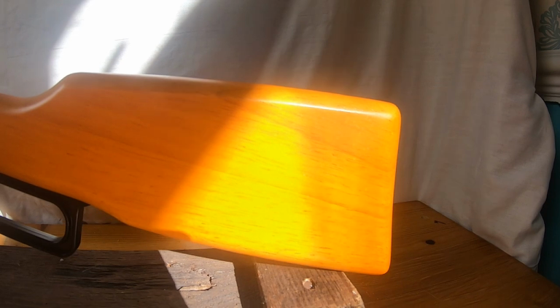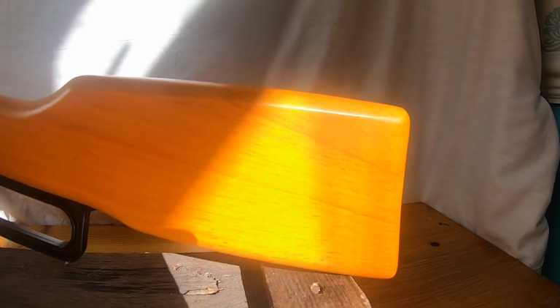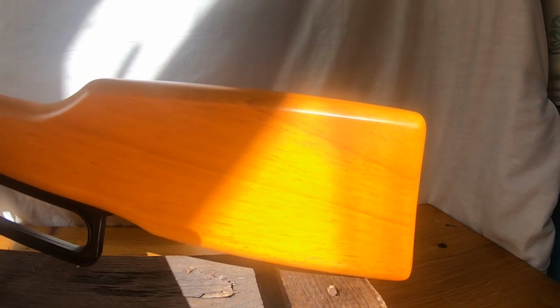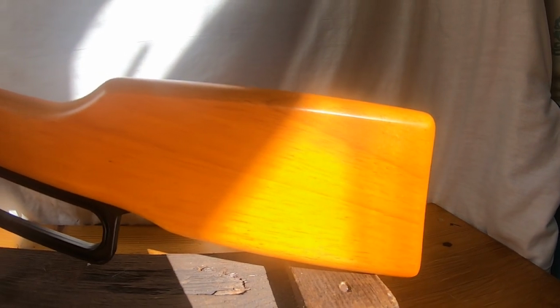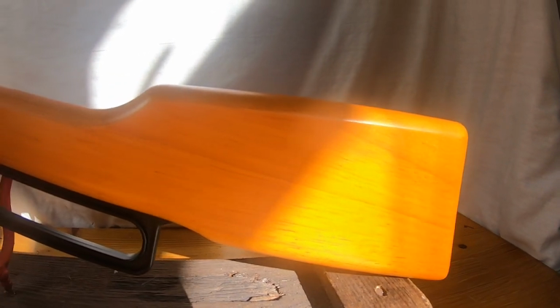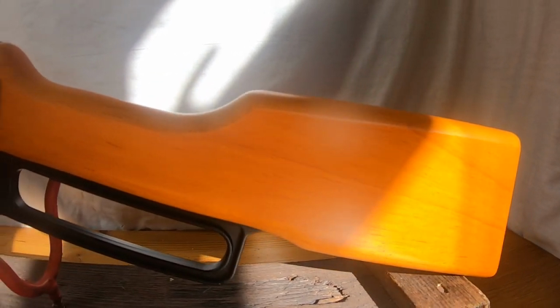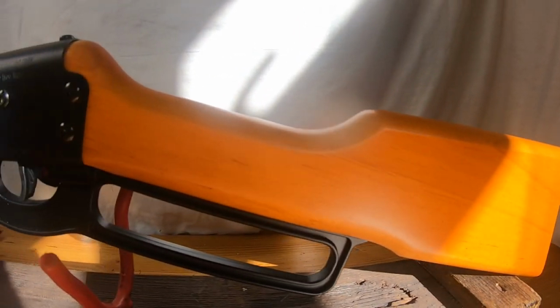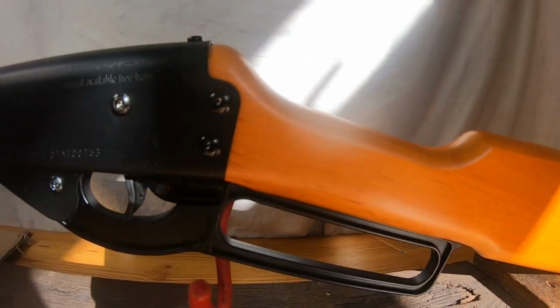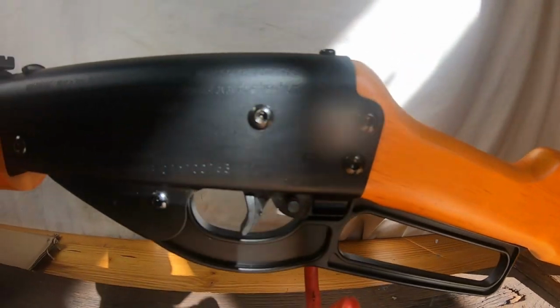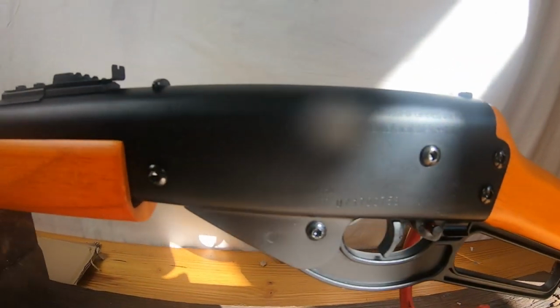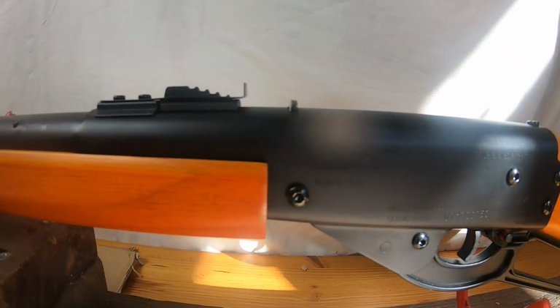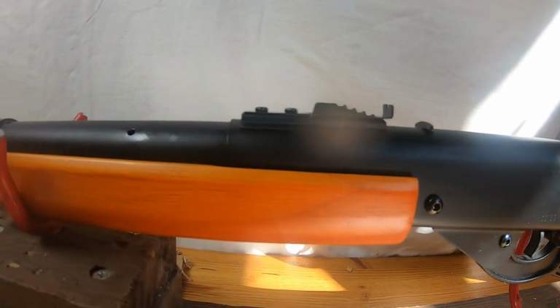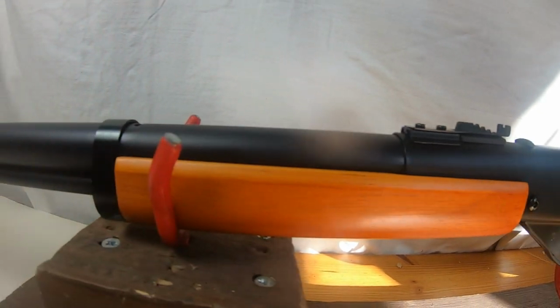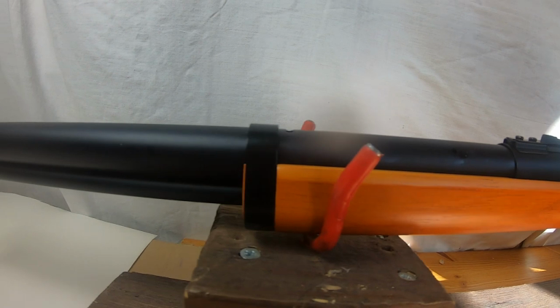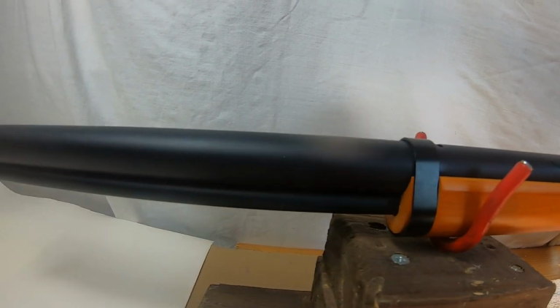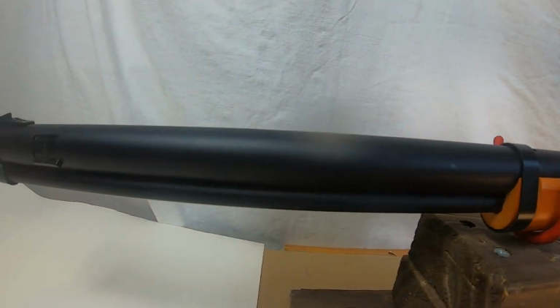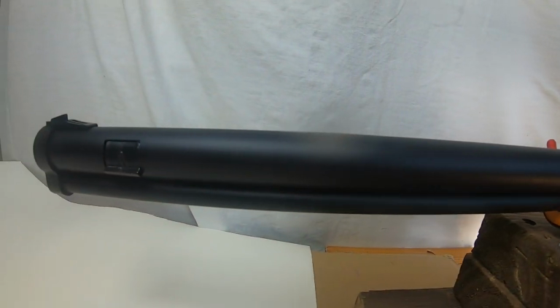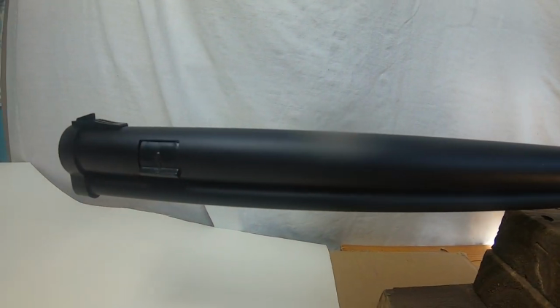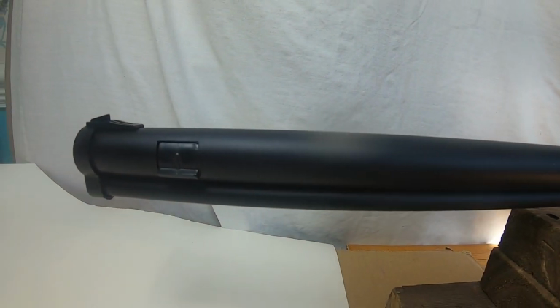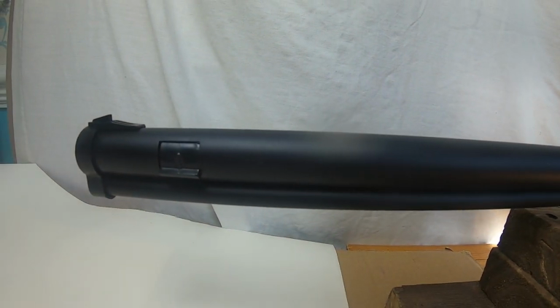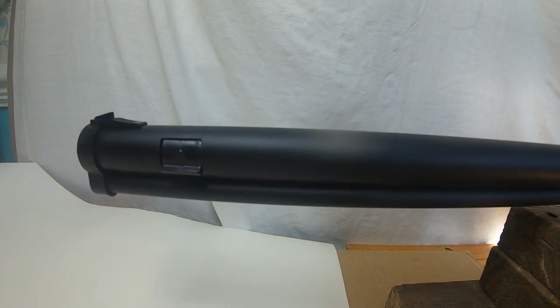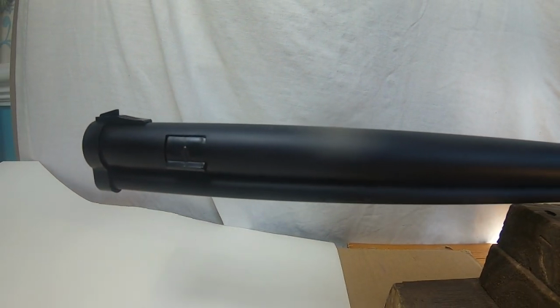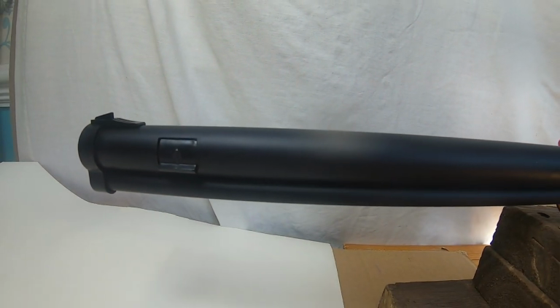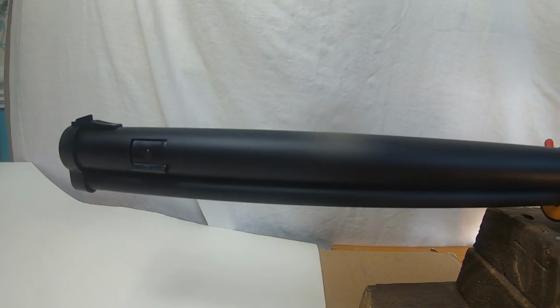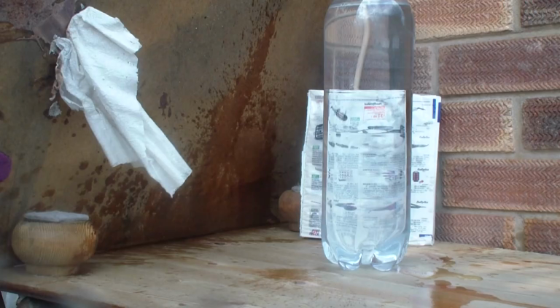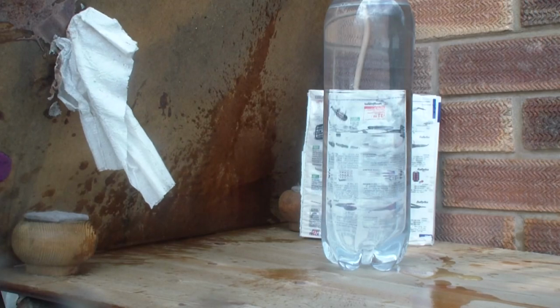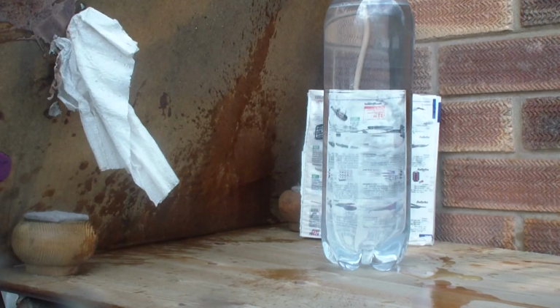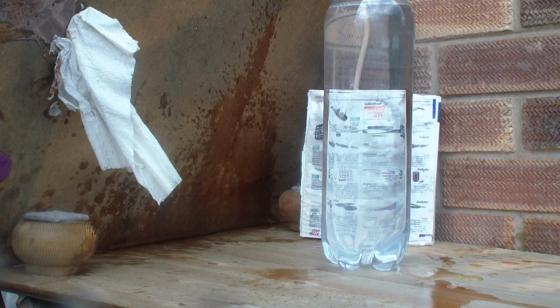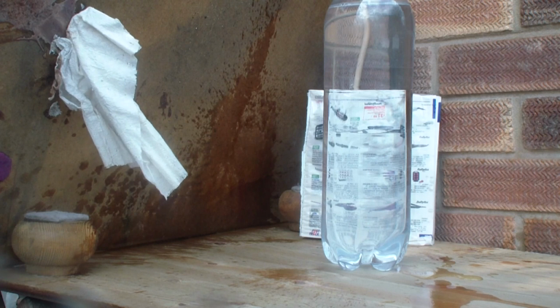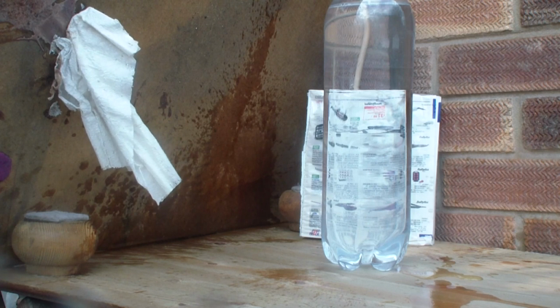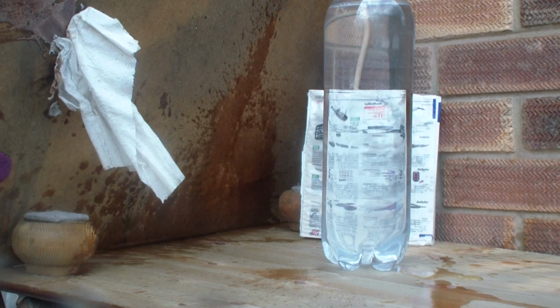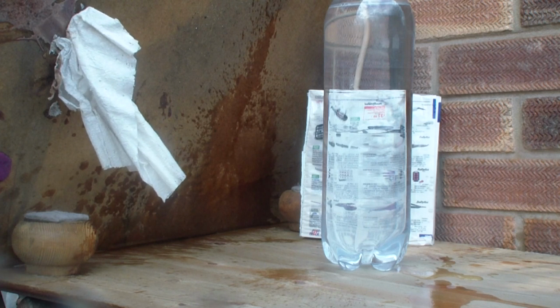This is the BB cowboy rifle that I'm using to shoot items with. It fires ball bearings about 350 feet per second. Hi, this is a 2 litre bottle of pop. I'm going to shoot it with the BB gun.